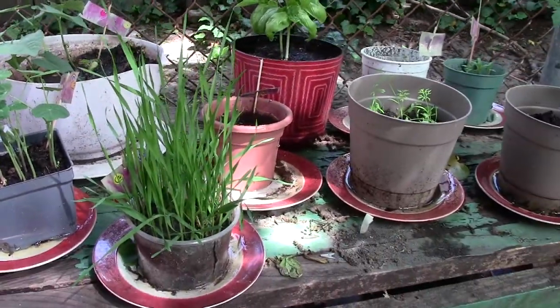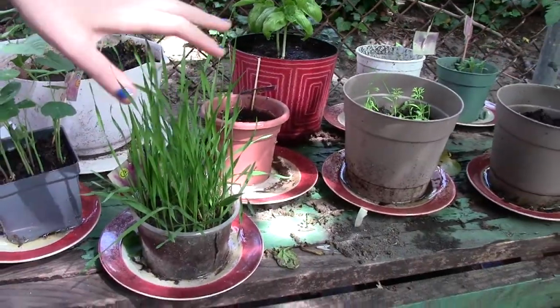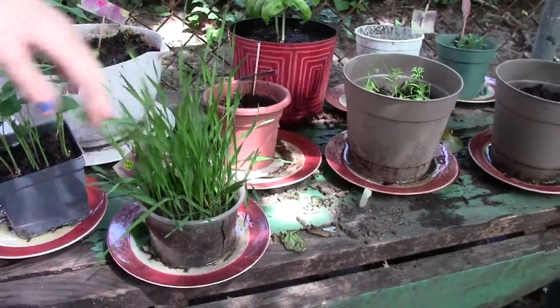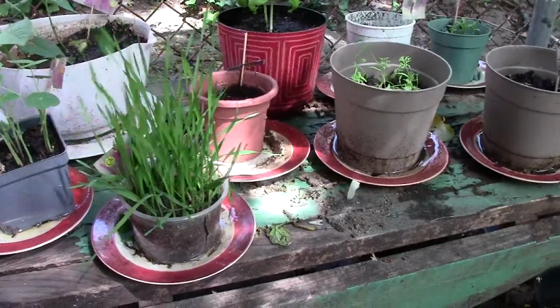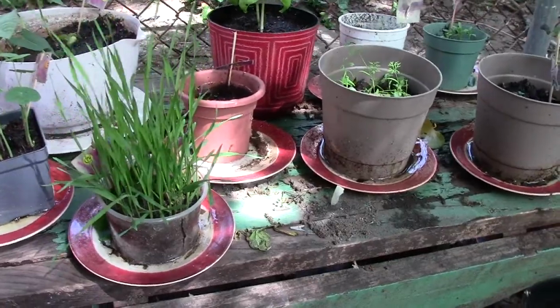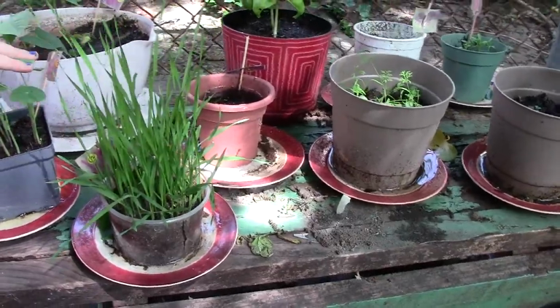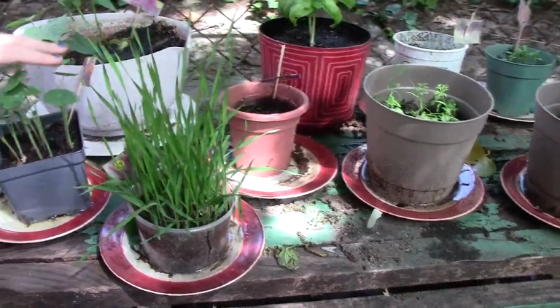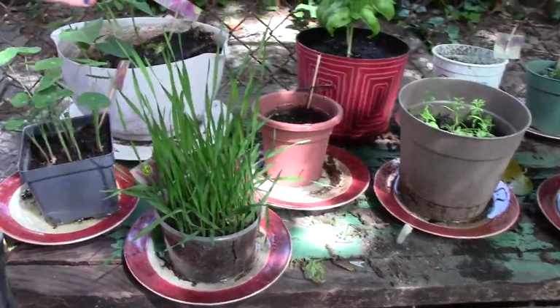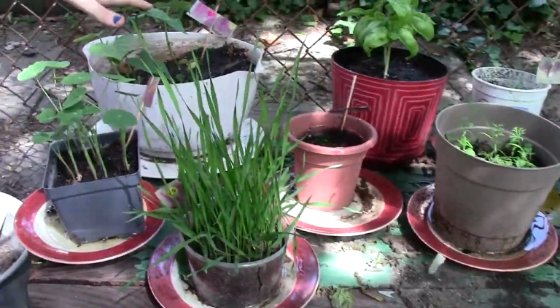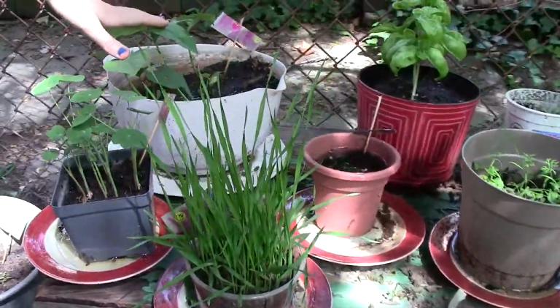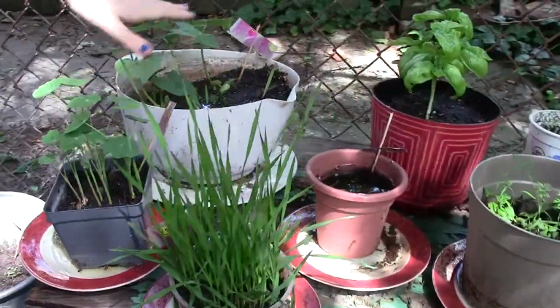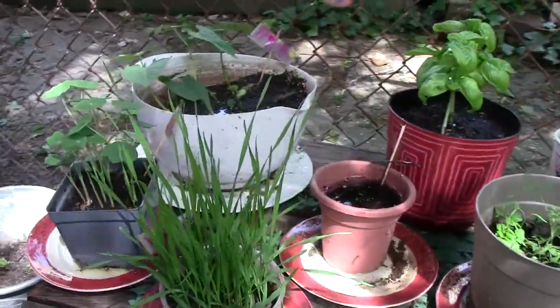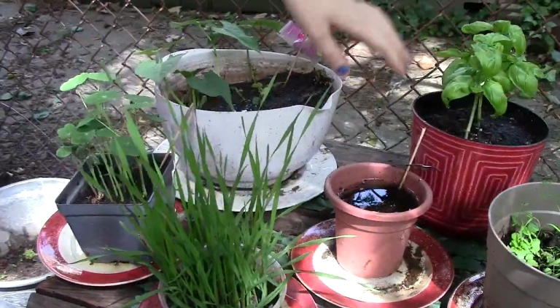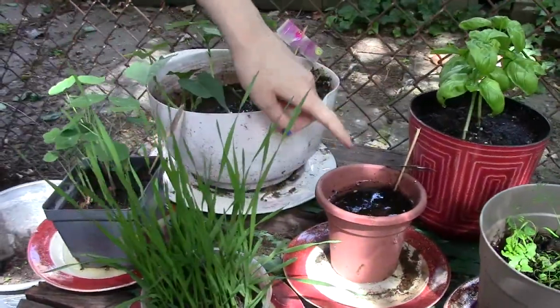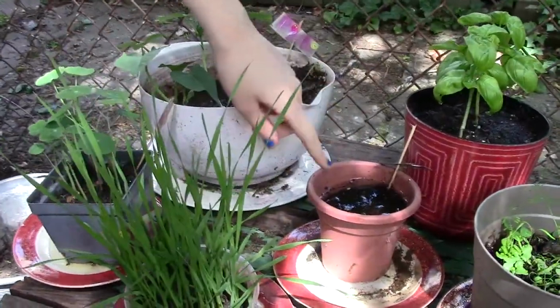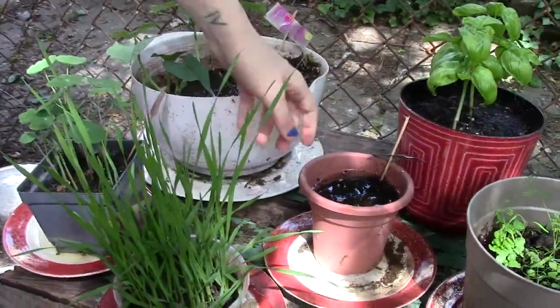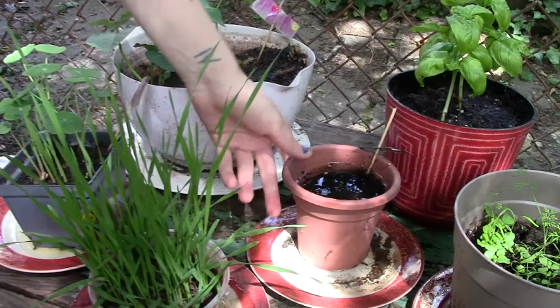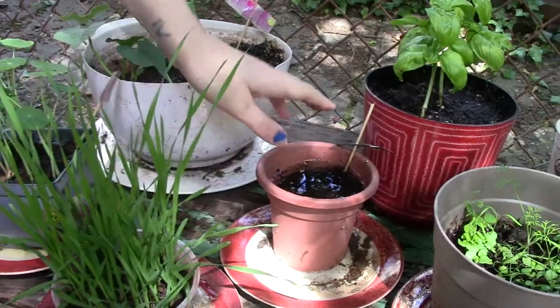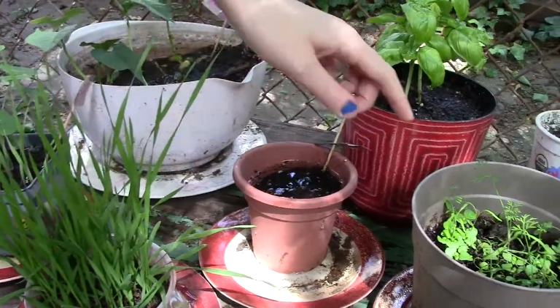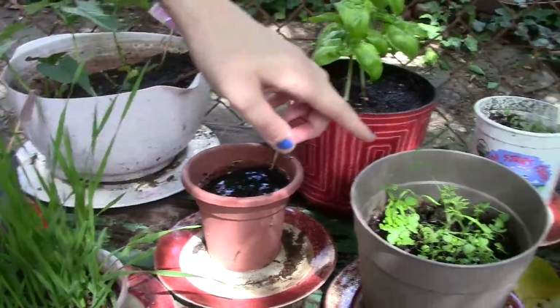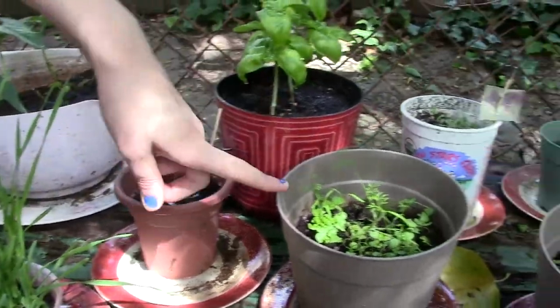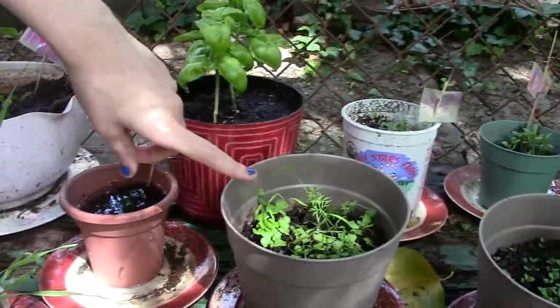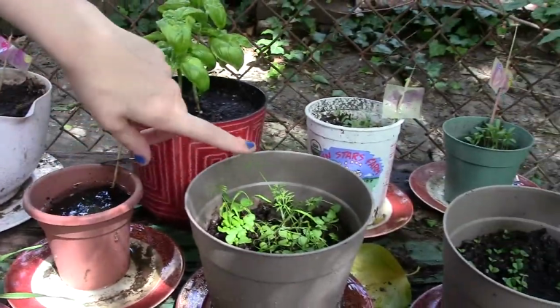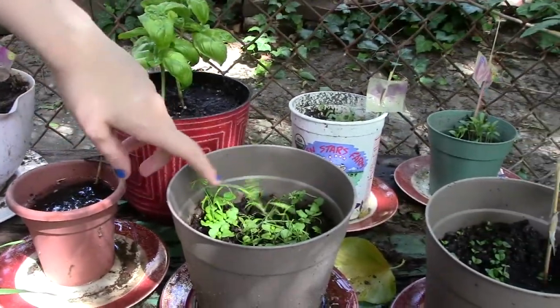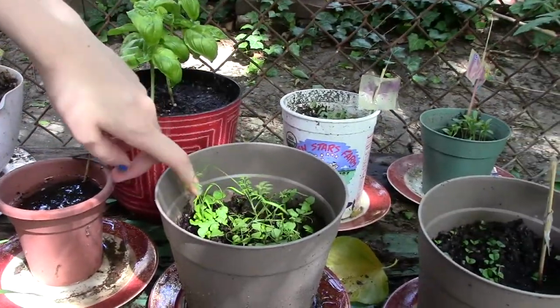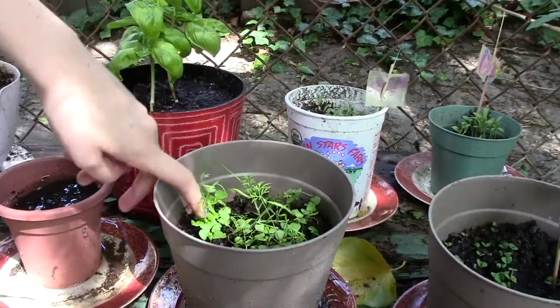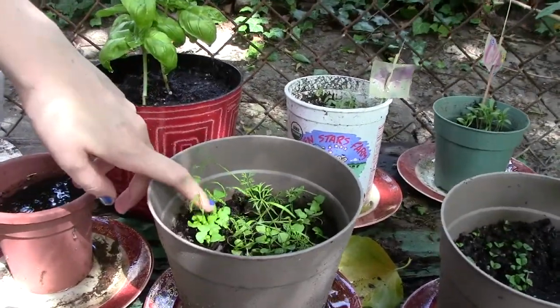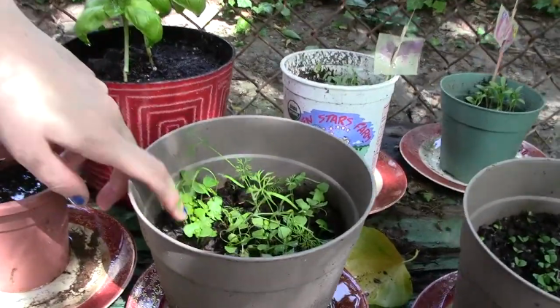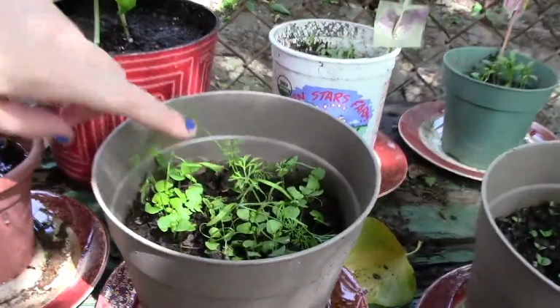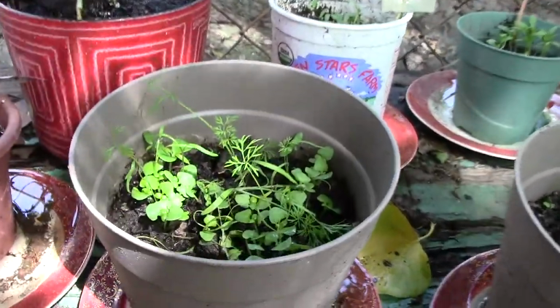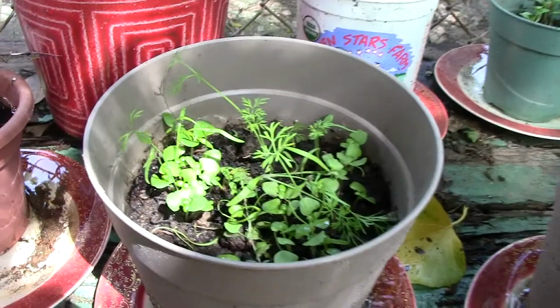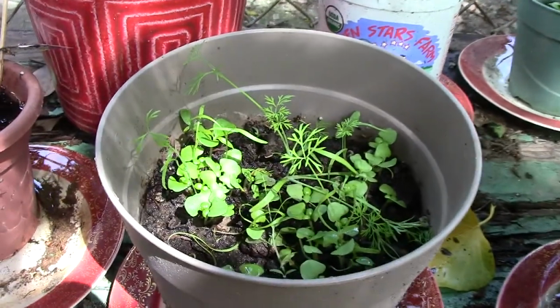We got wheatgrass, these are flowers, these are bush beans, basil. This is basil that's dying — don't look at it. These are actually Monsanto seeds — a spice mix I found in the house.